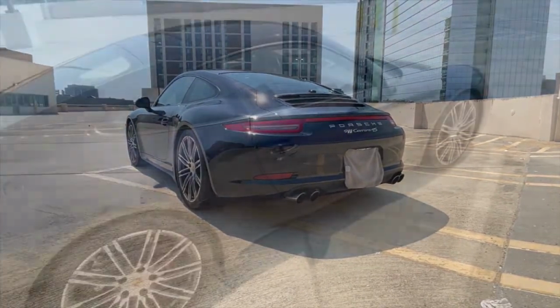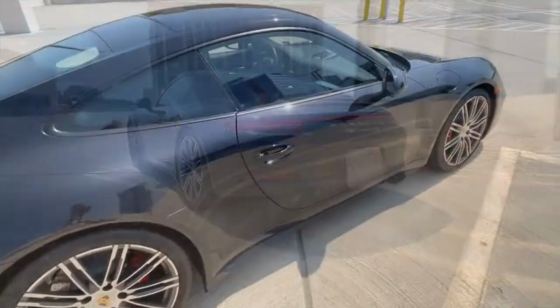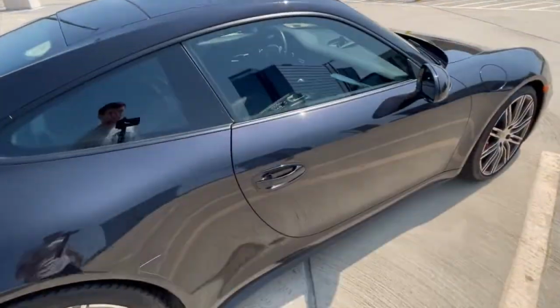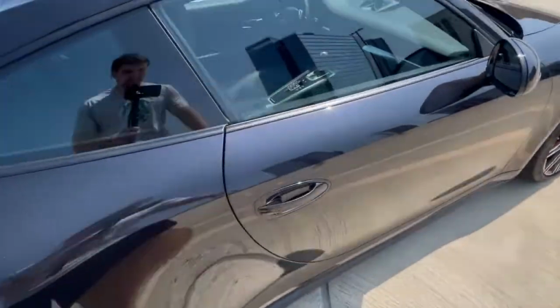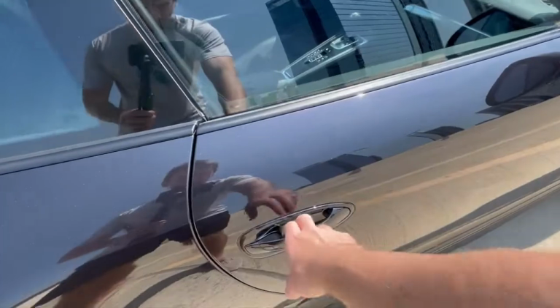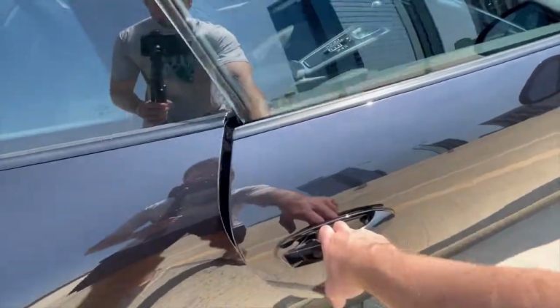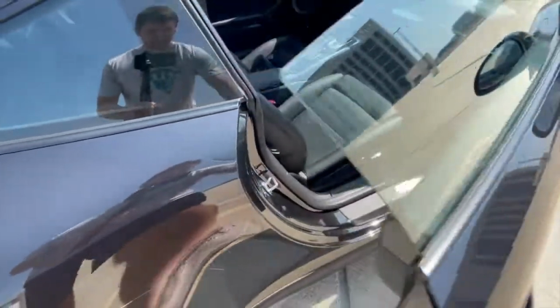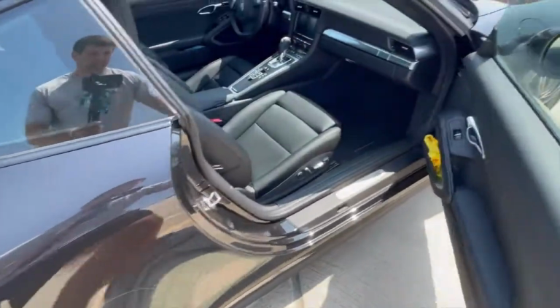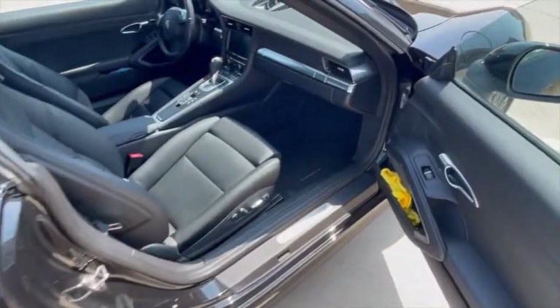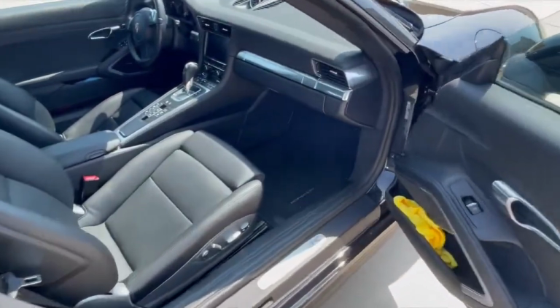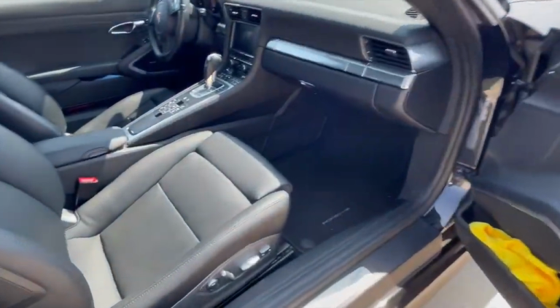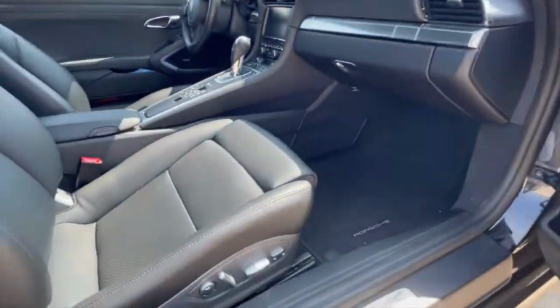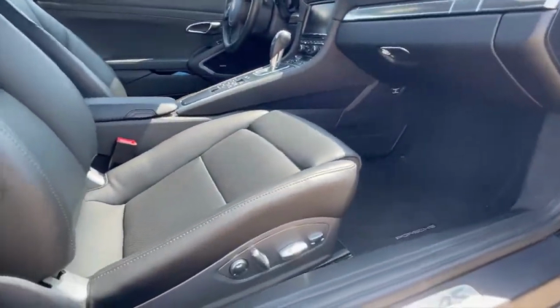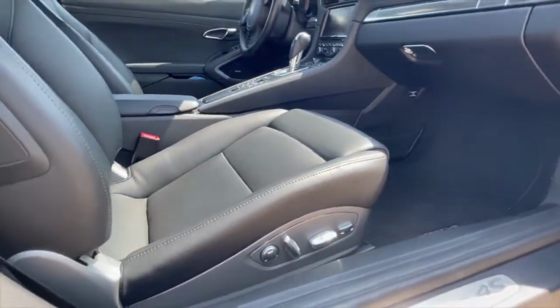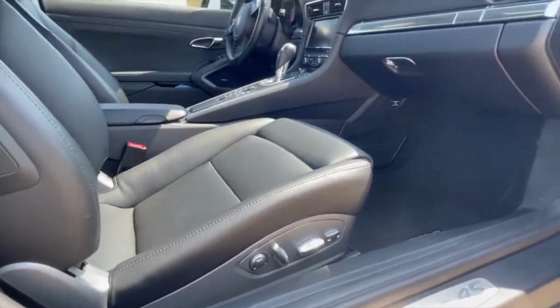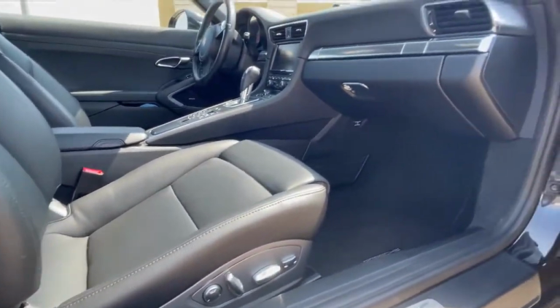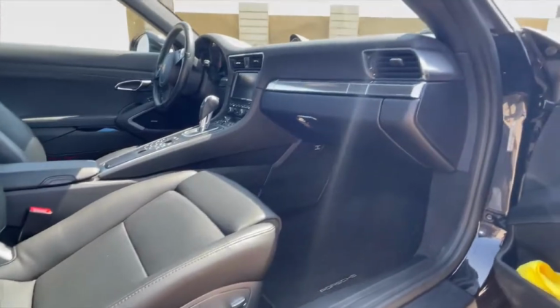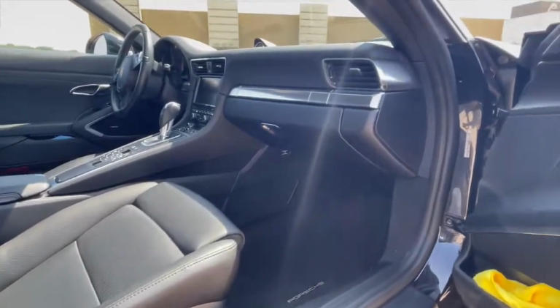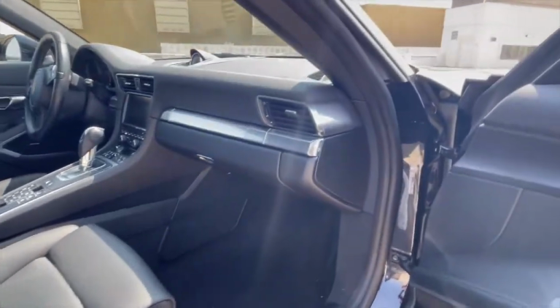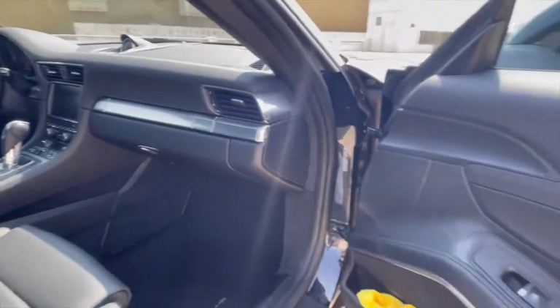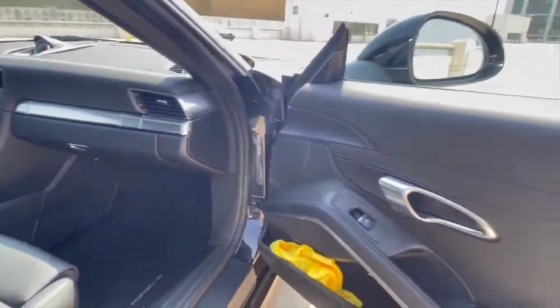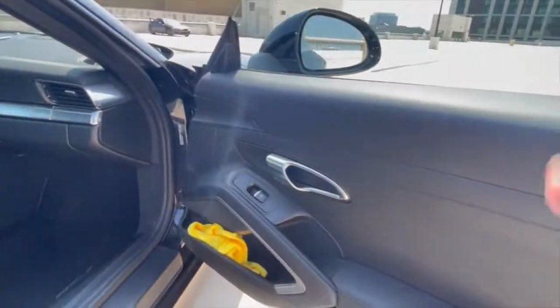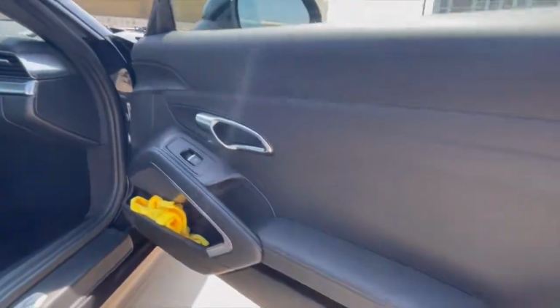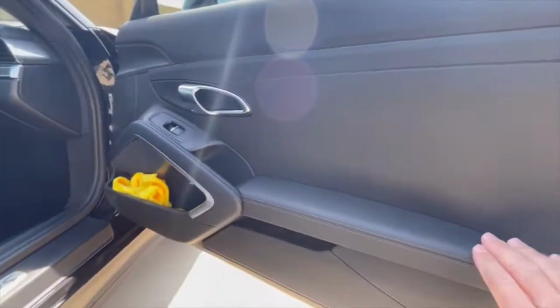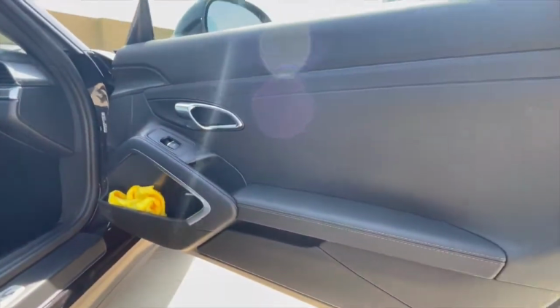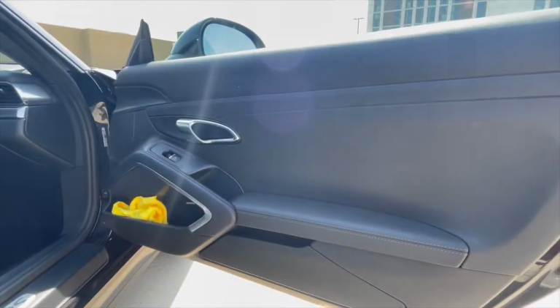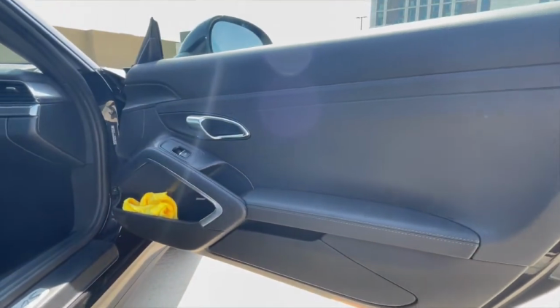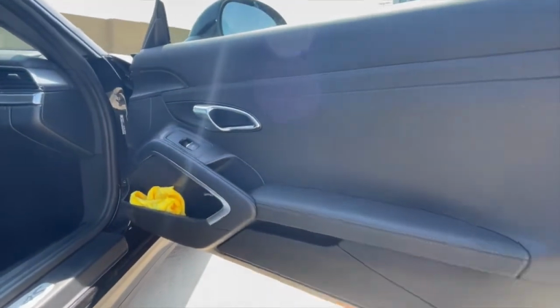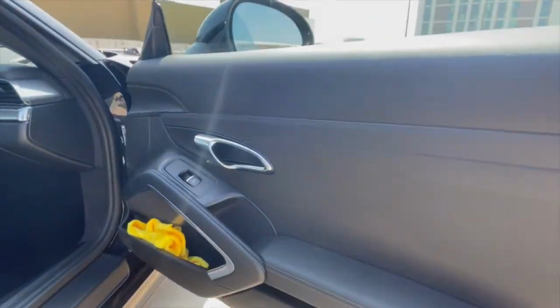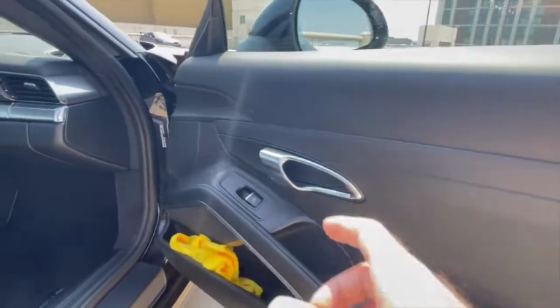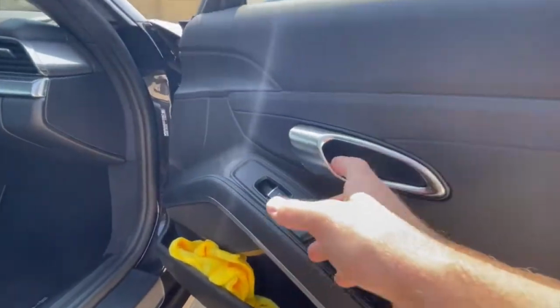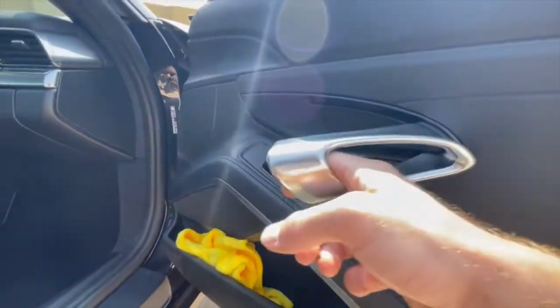Taking a look at the passenger side here, you can see the same 14-way power adjustable seats, the glove box, and the same trim on the door panel with the aluminum door handle.